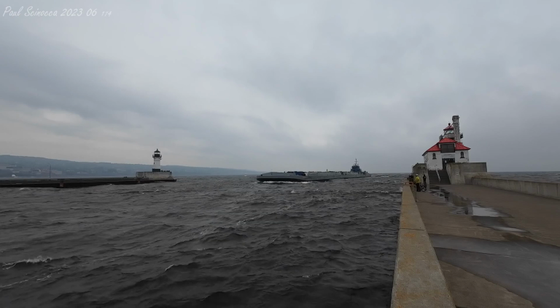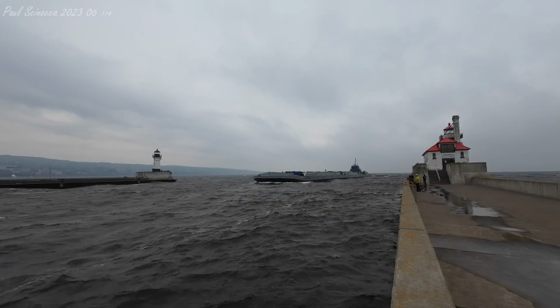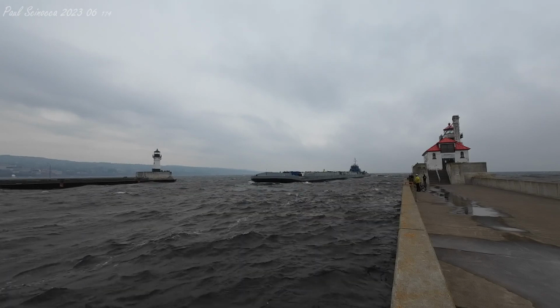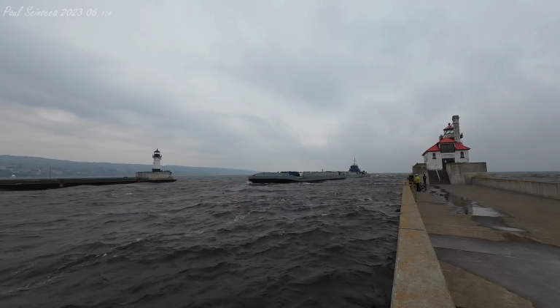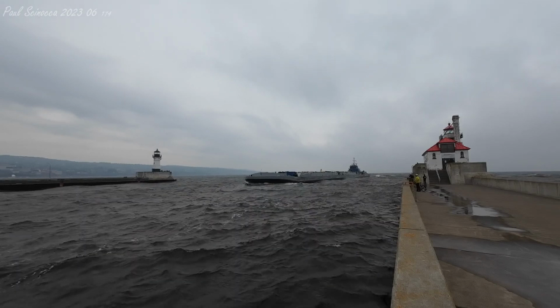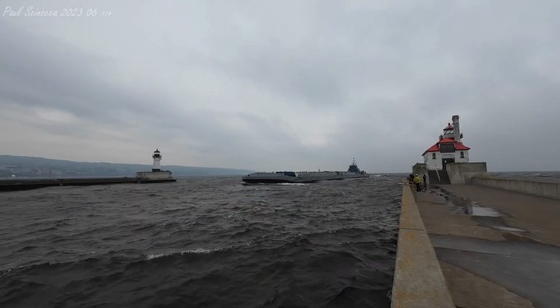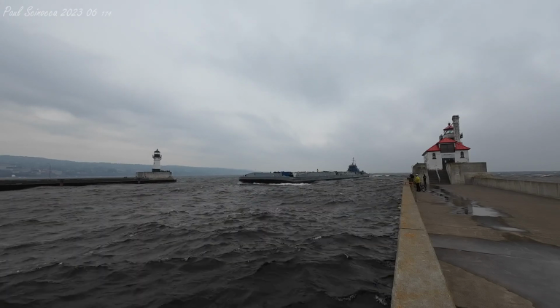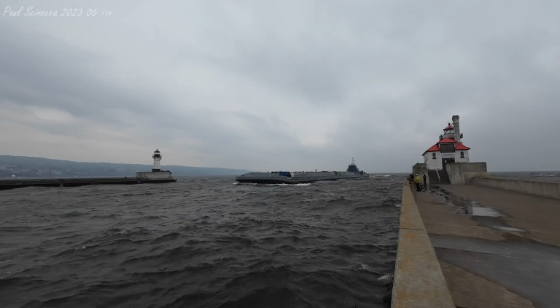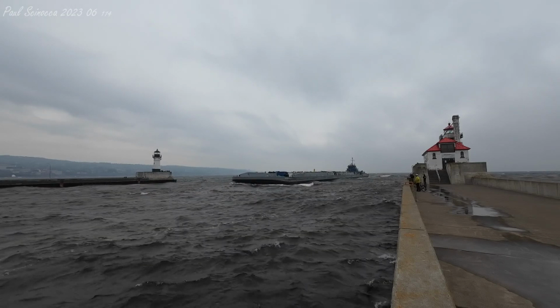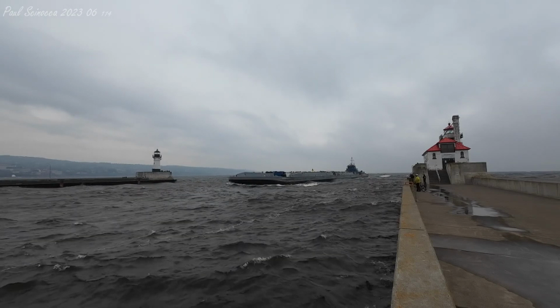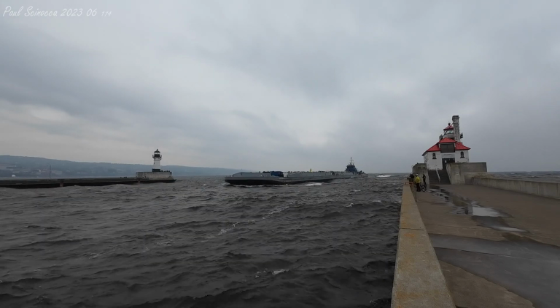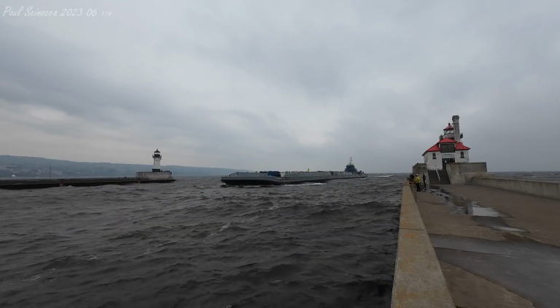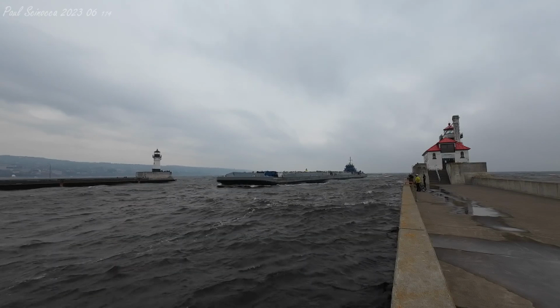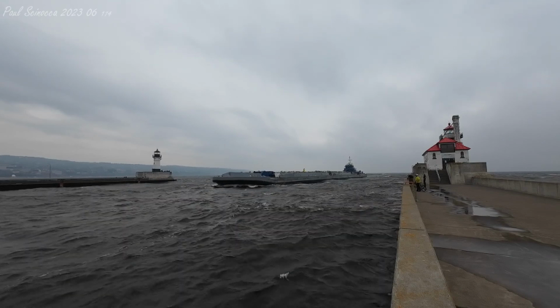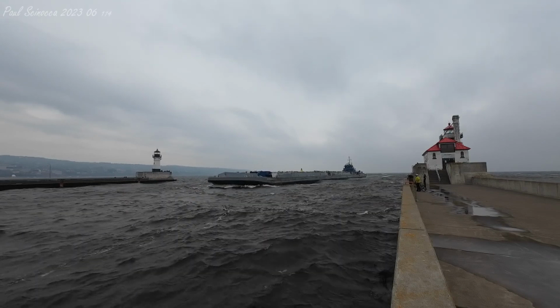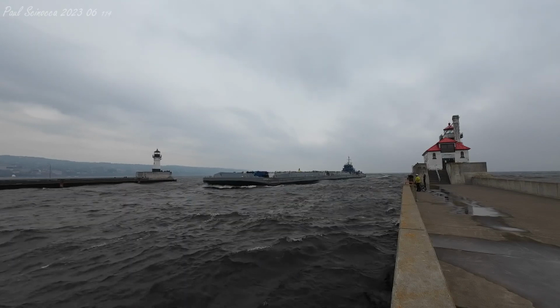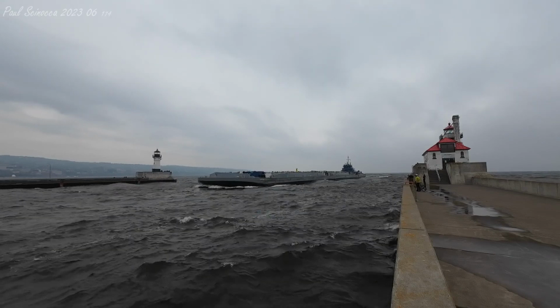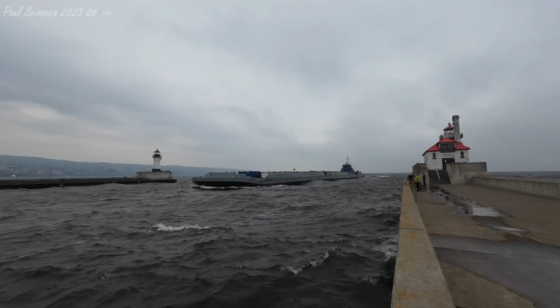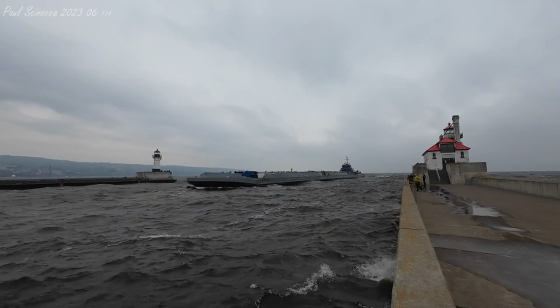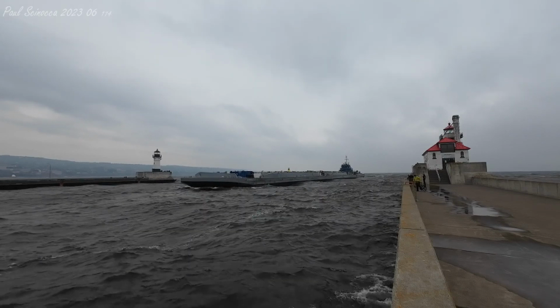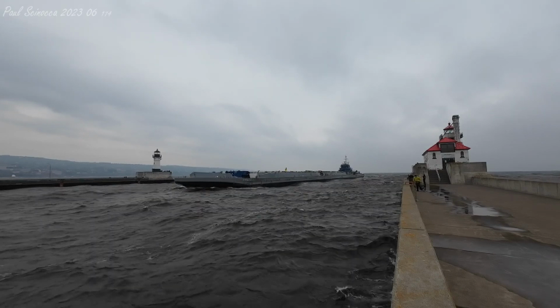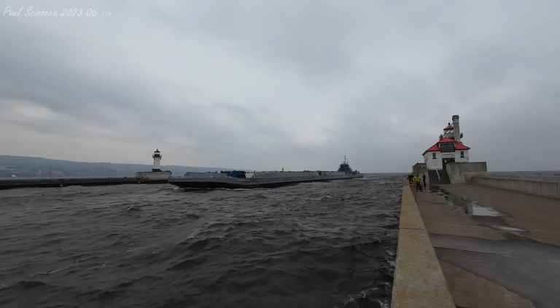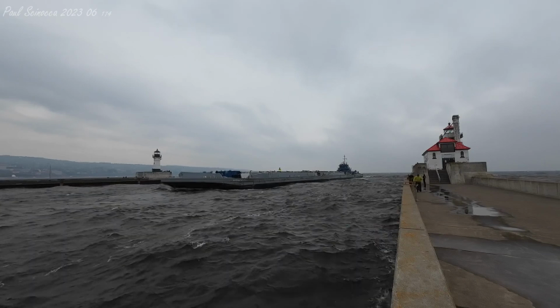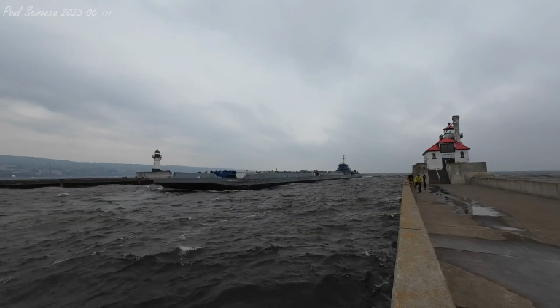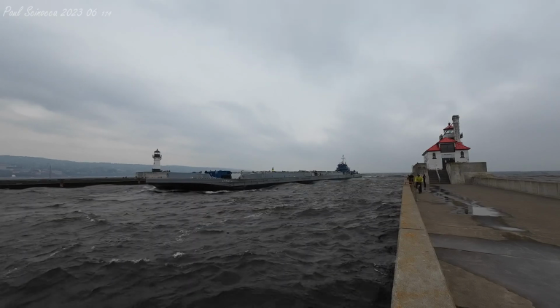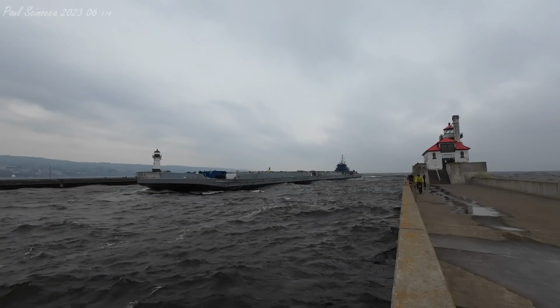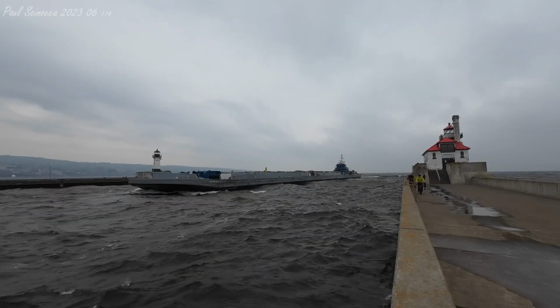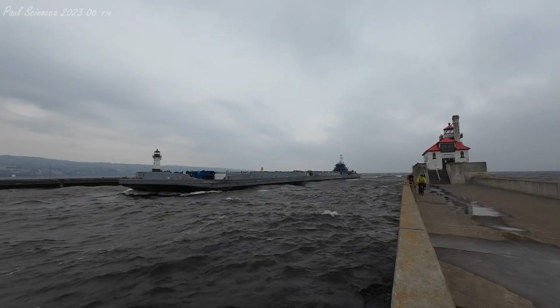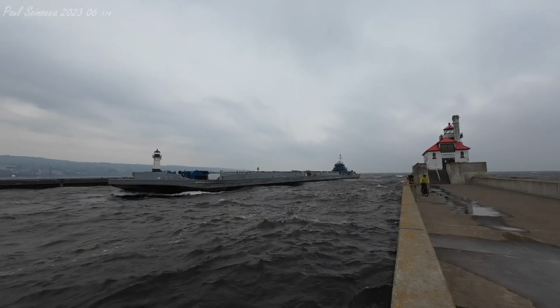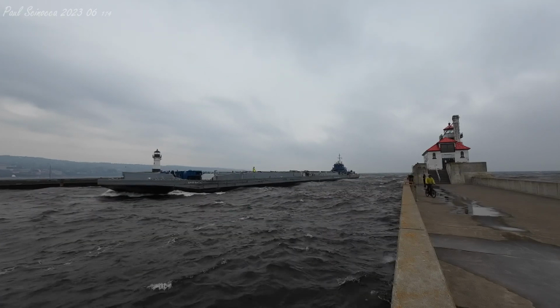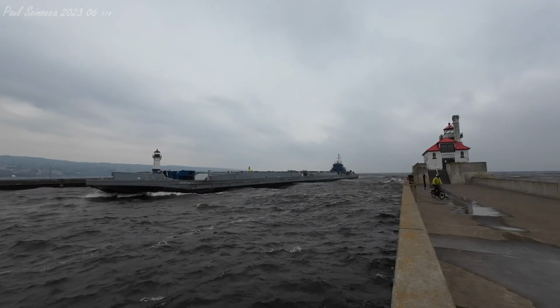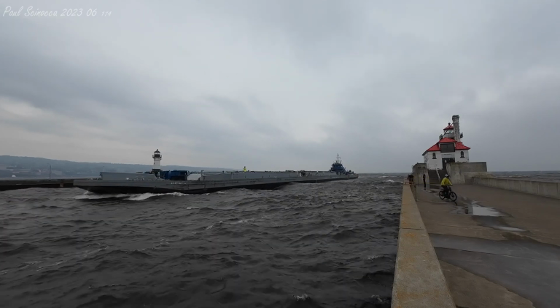The liquid tank barge Spartan II was built as the Hanna 6301 in 1980 by the Bay Shipbuilding Company of Sturgeon Bay, Wisconsin. She measures 407 feet in length and 60 feet in width.